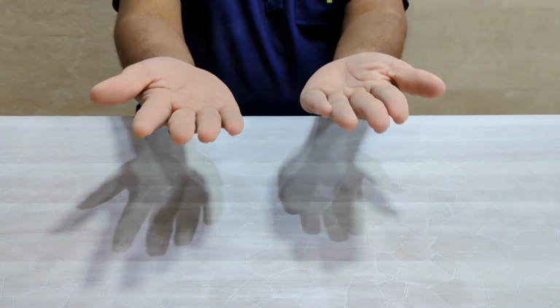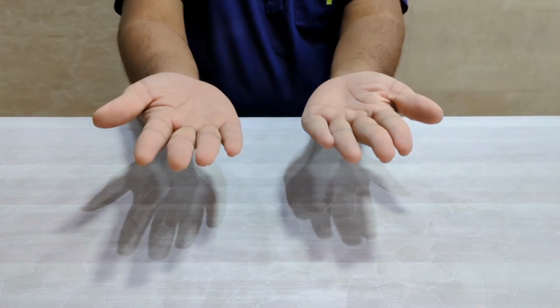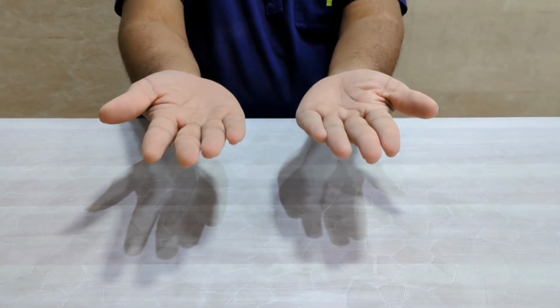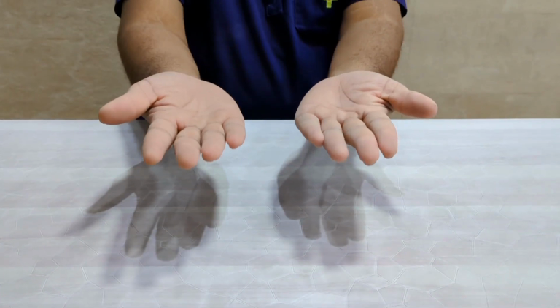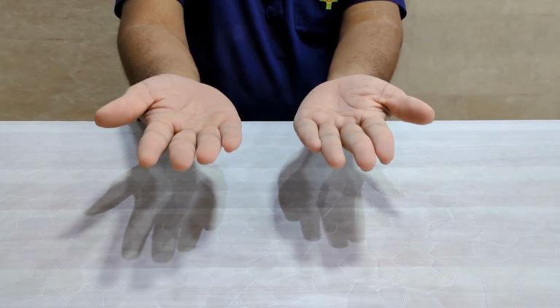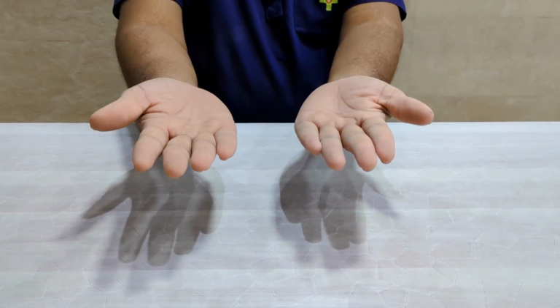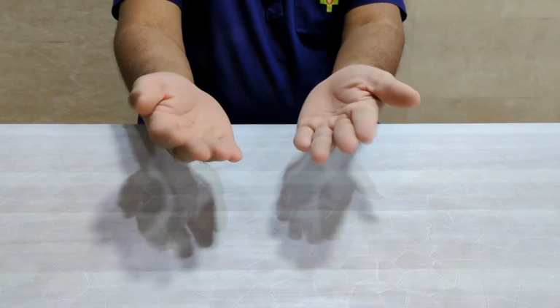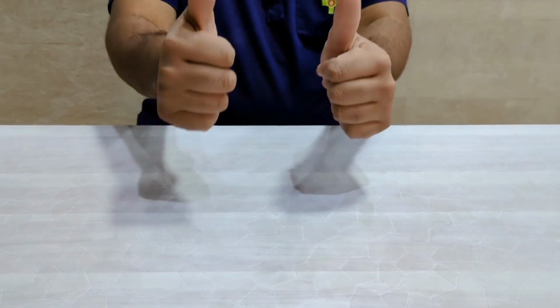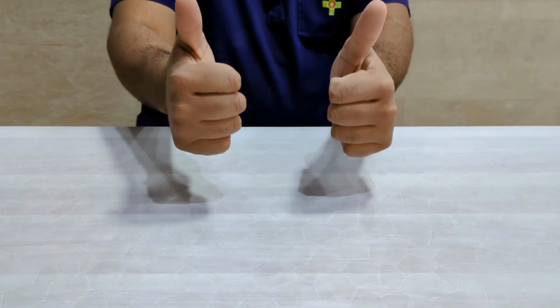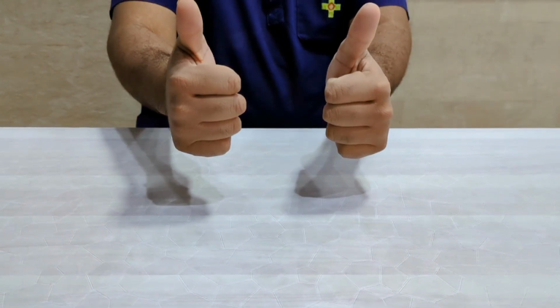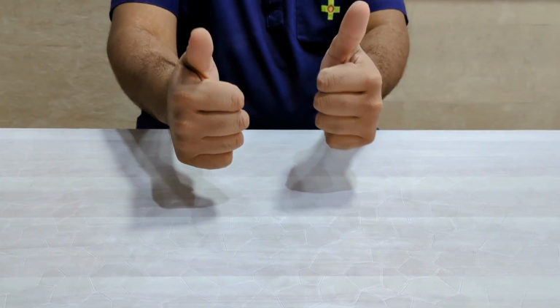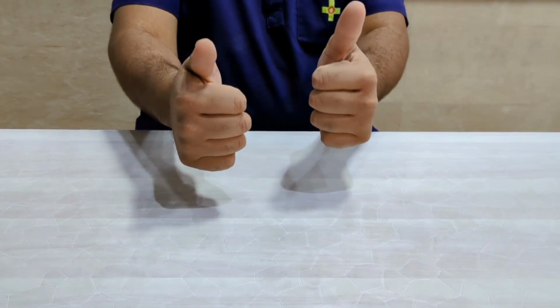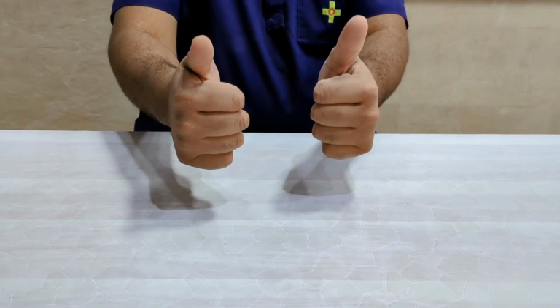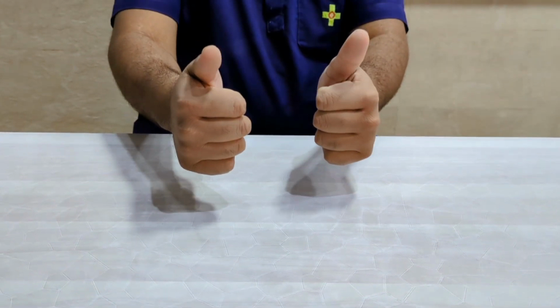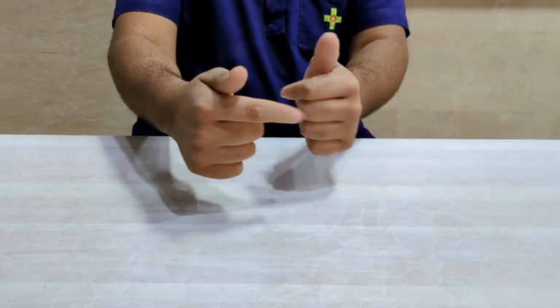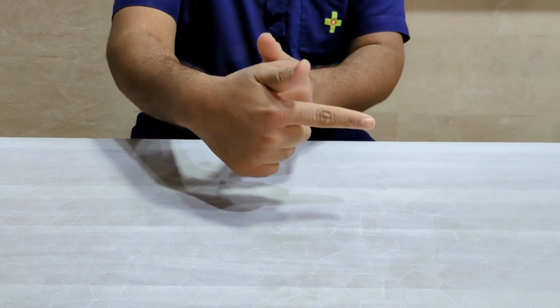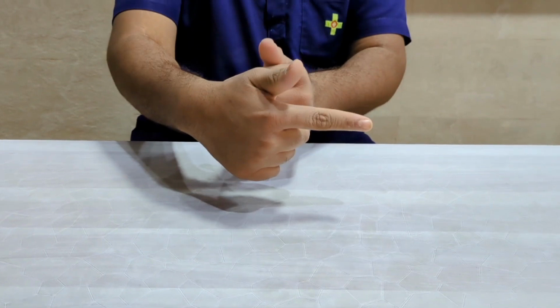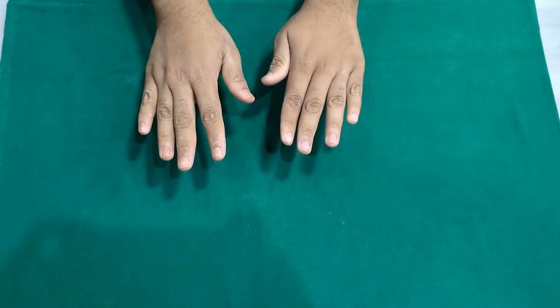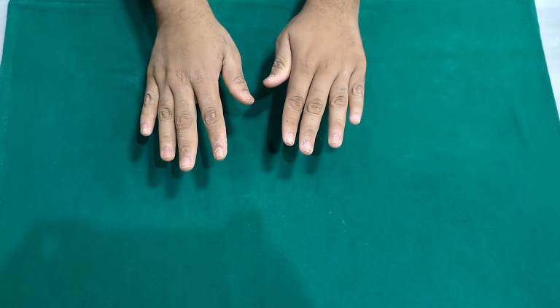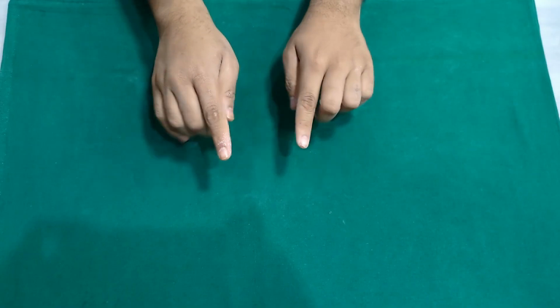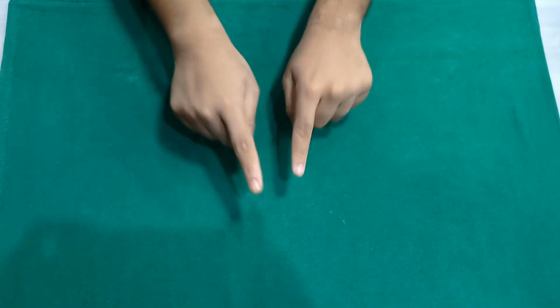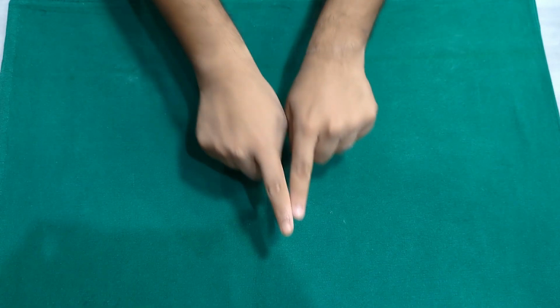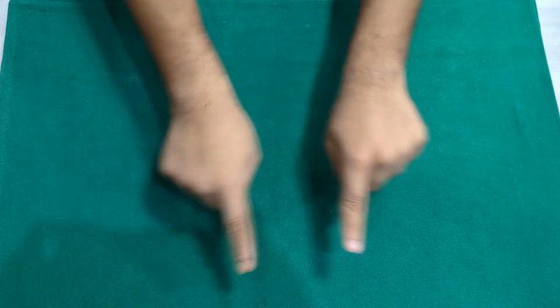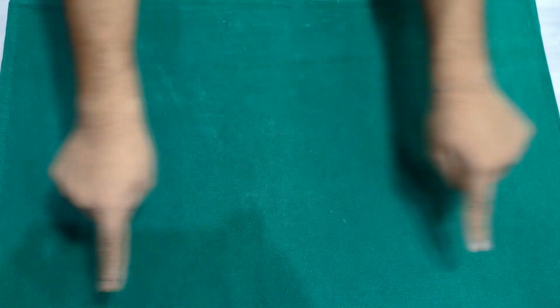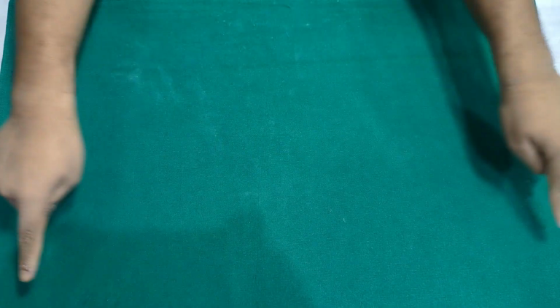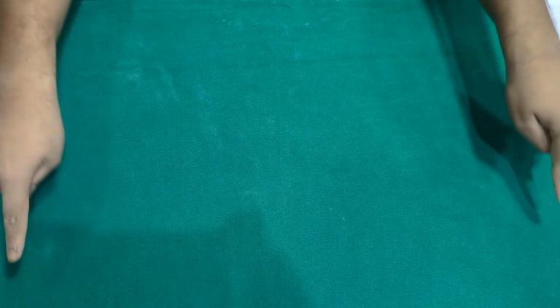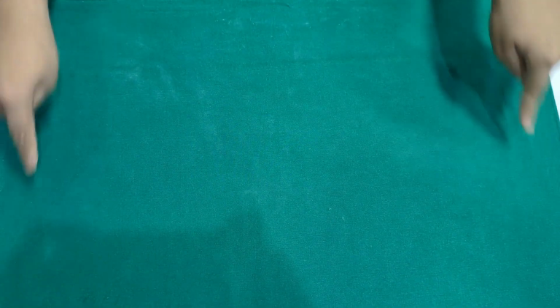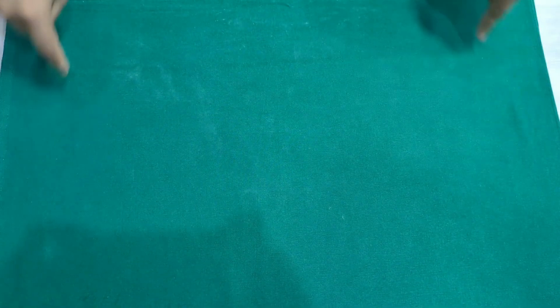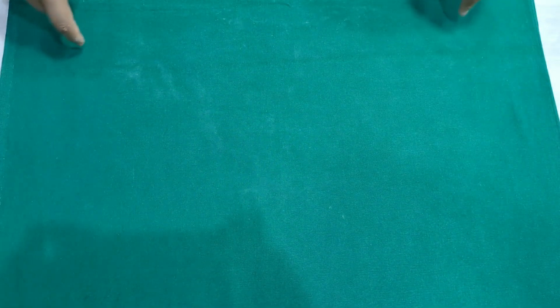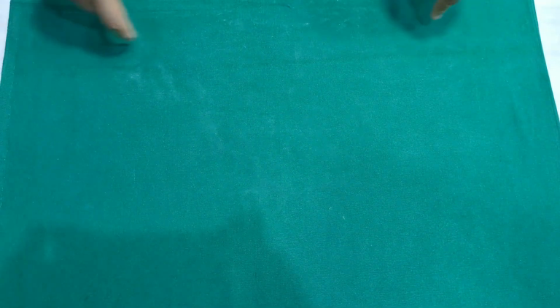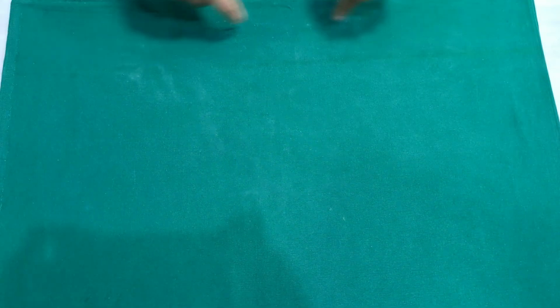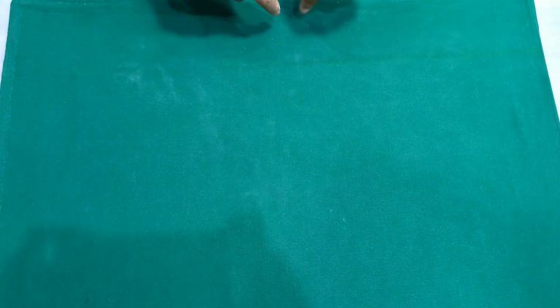This video is made to demonstrate how to put on and take off sterile gloves. Before you touch the package, spread a sterile cloth underneath.